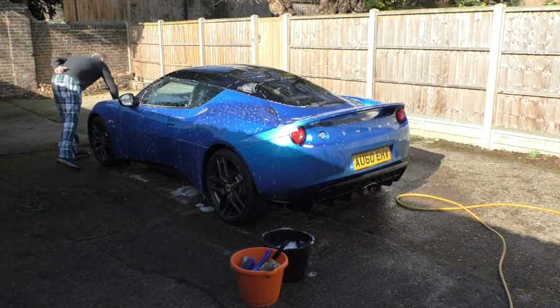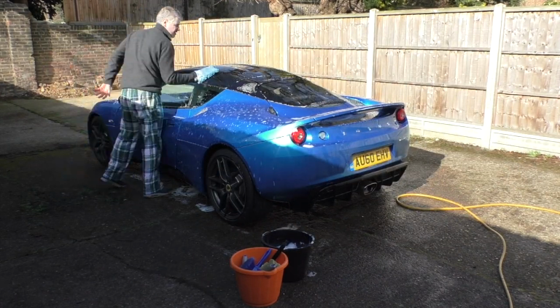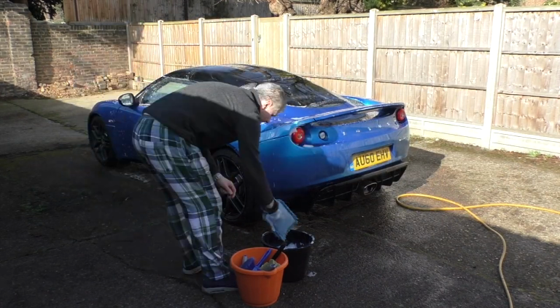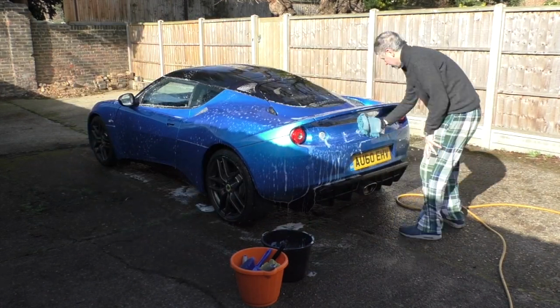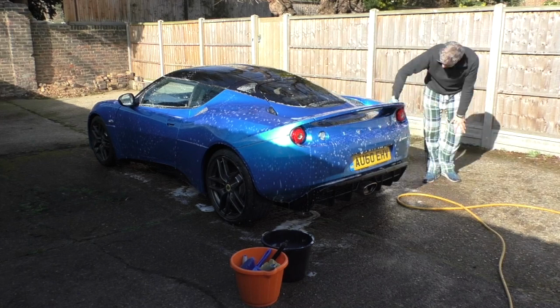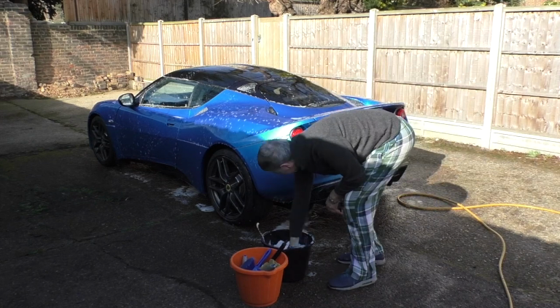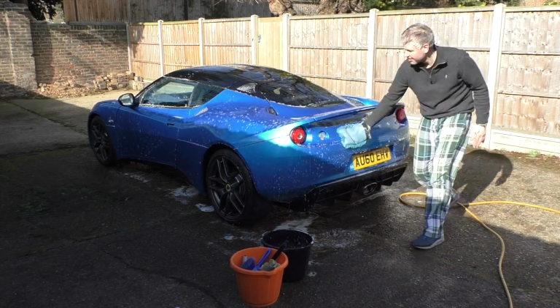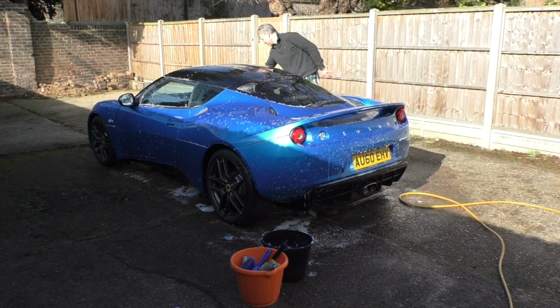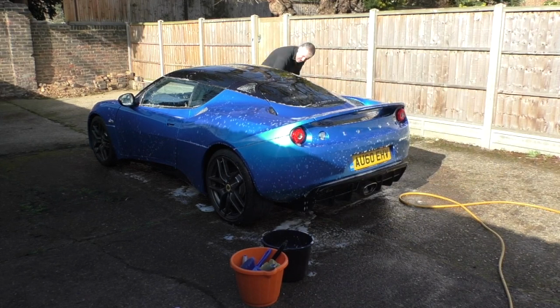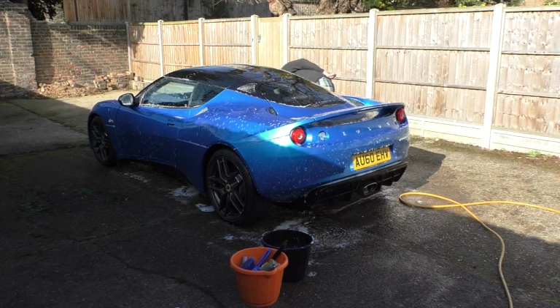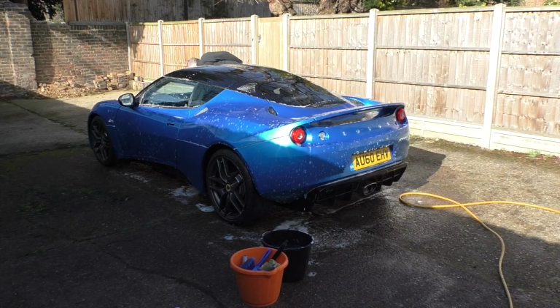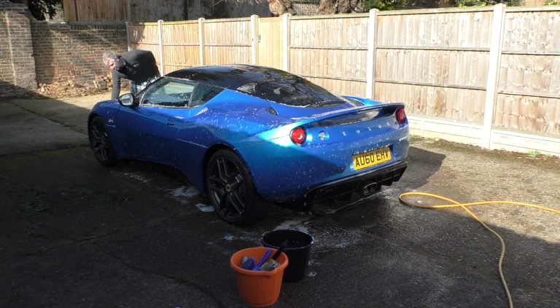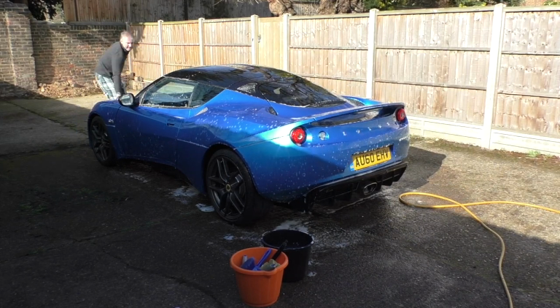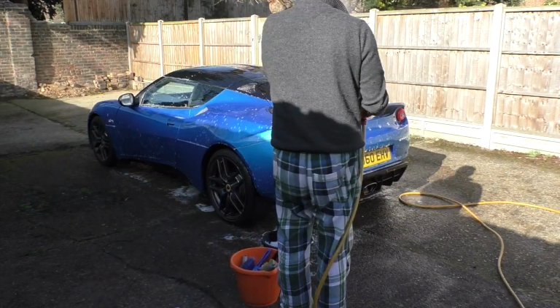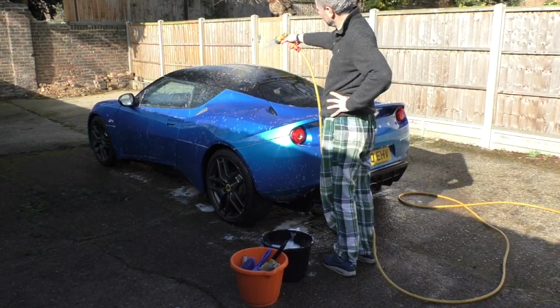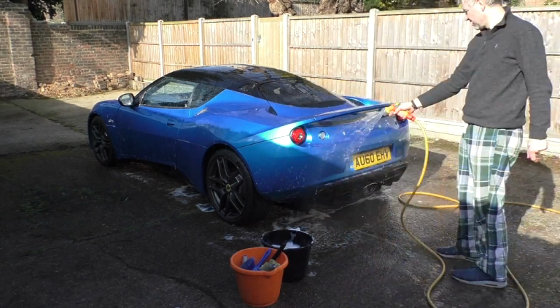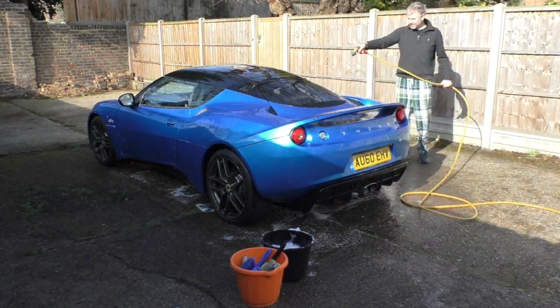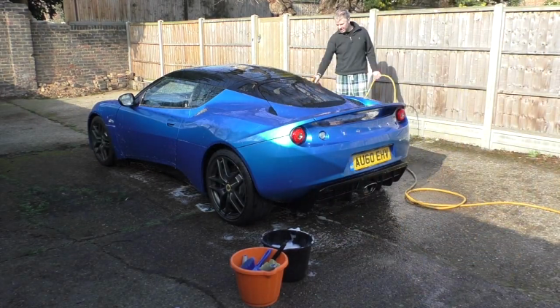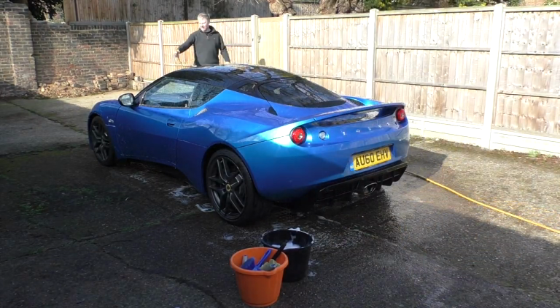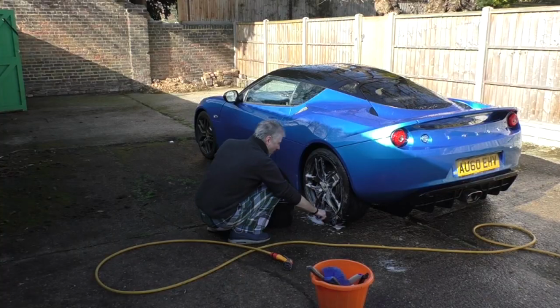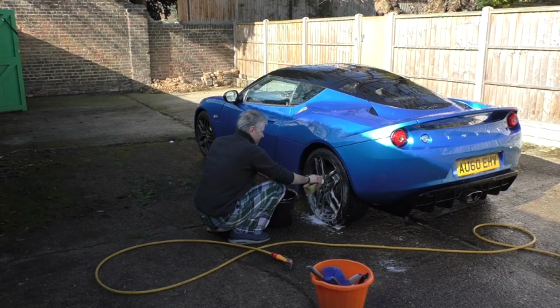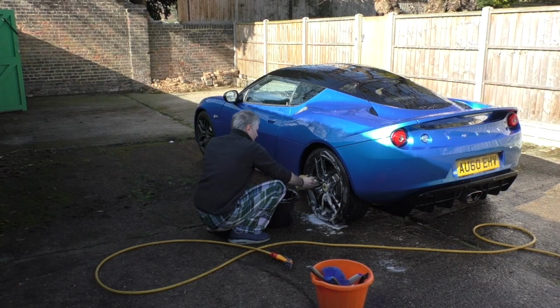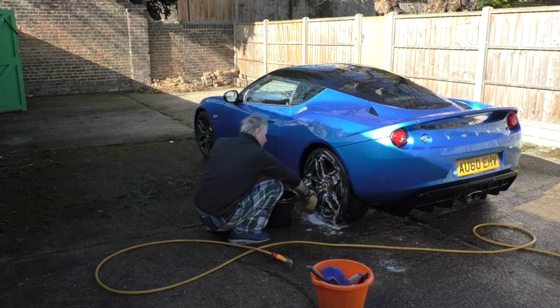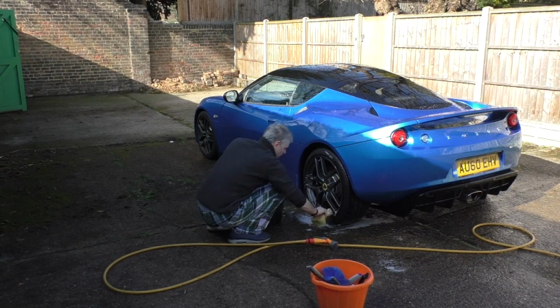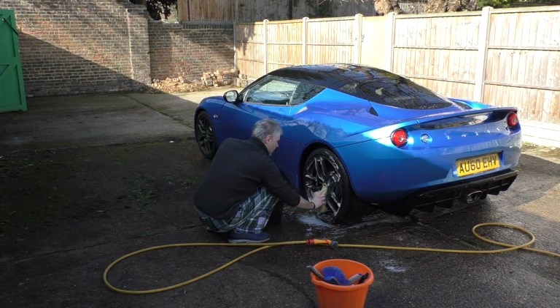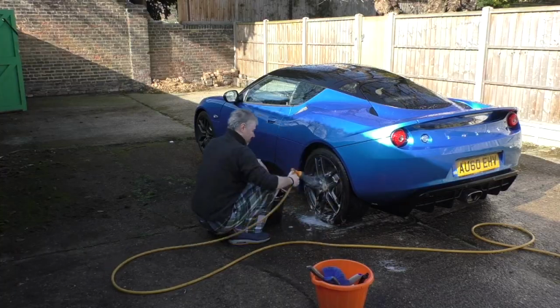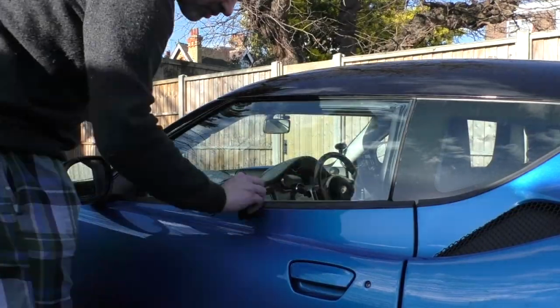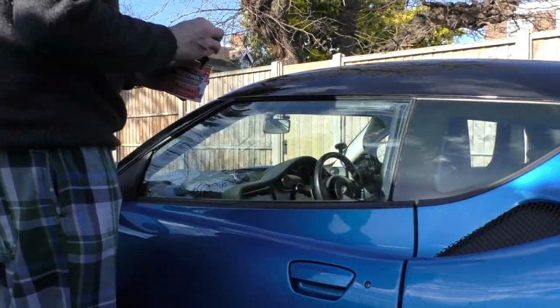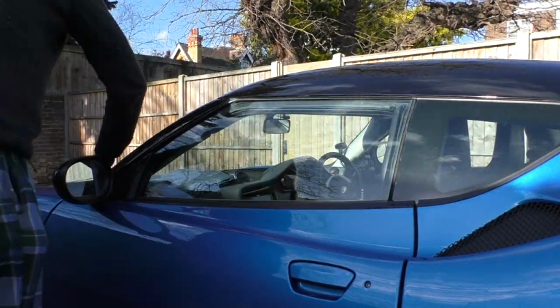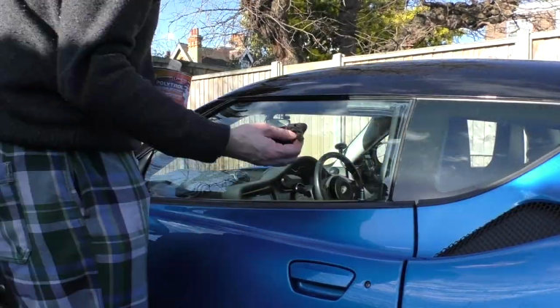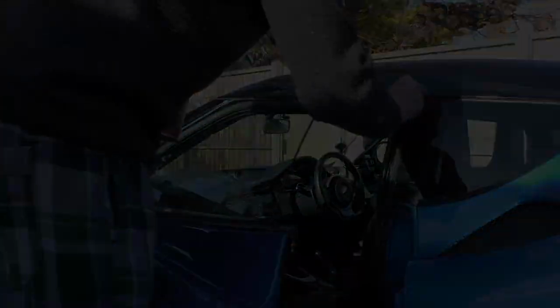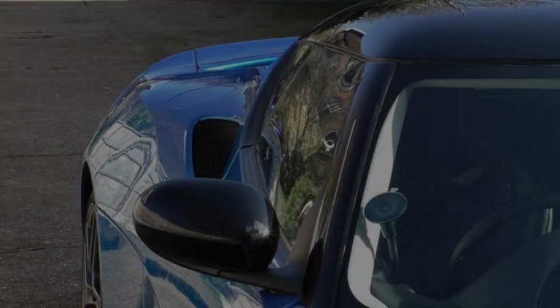Then a couple of quick washes to get the dirt off. Put some work on the alloys. Cleaning the plastic trim and putting some protector on it, and then a full all-over wax.